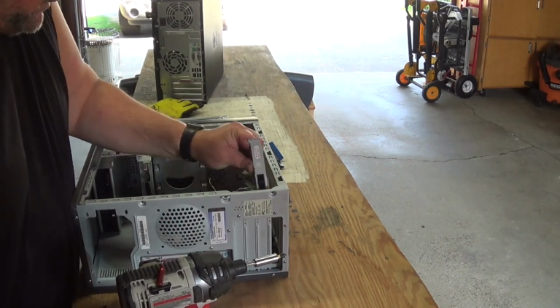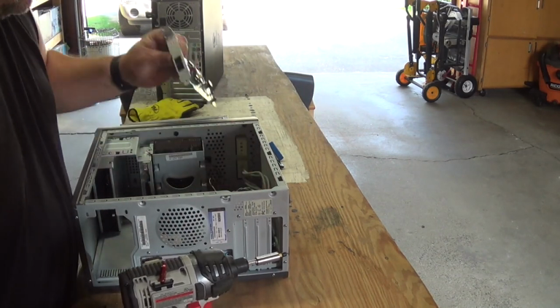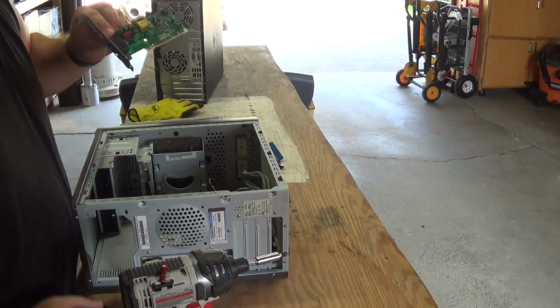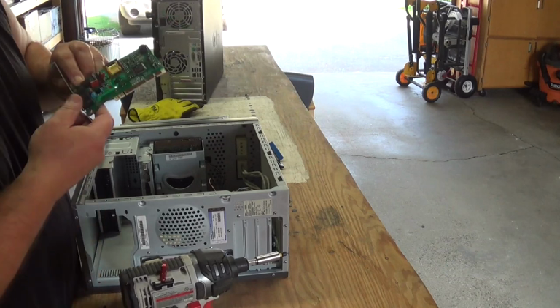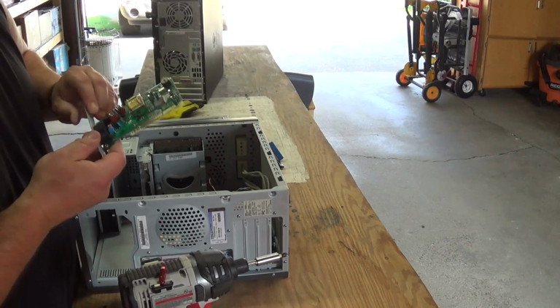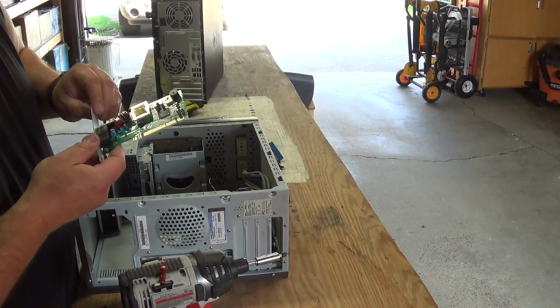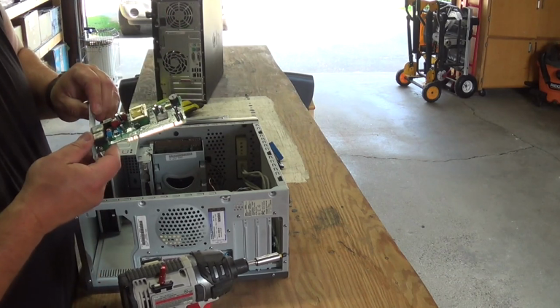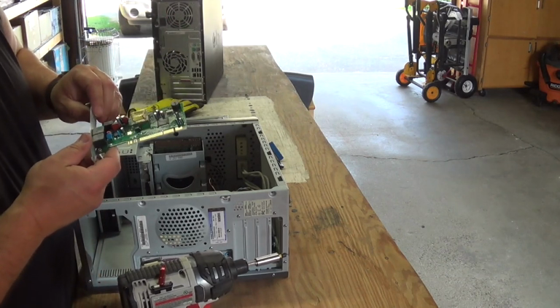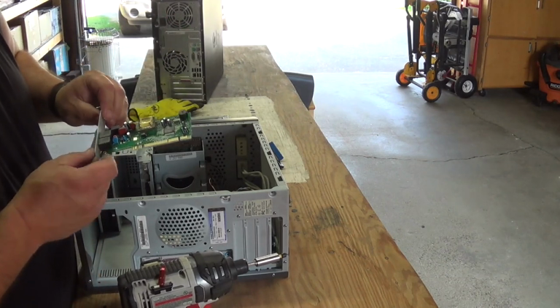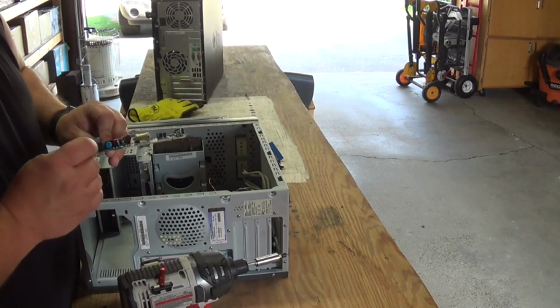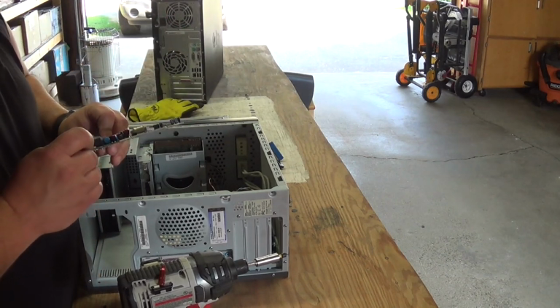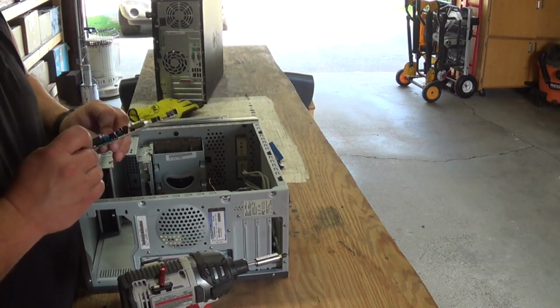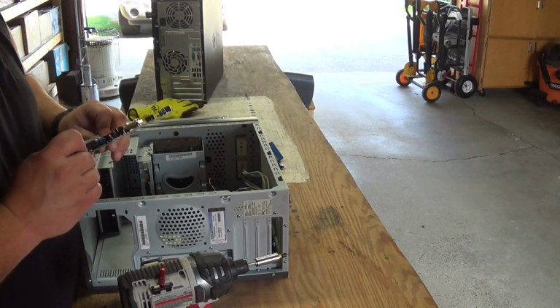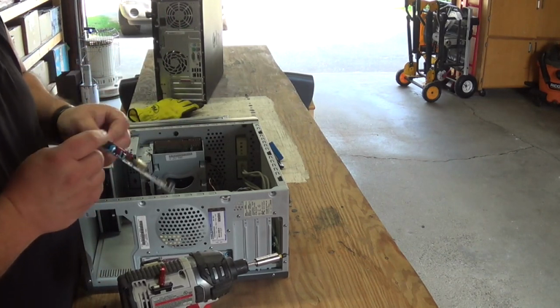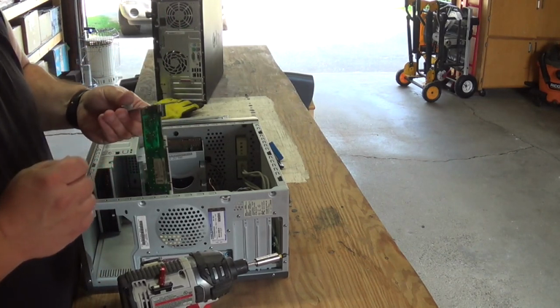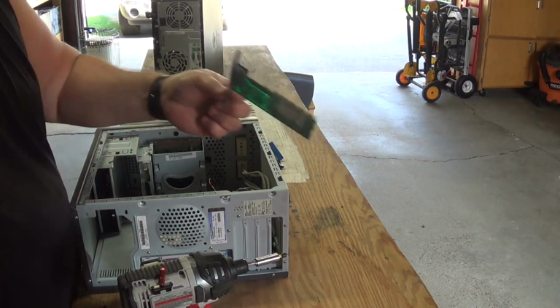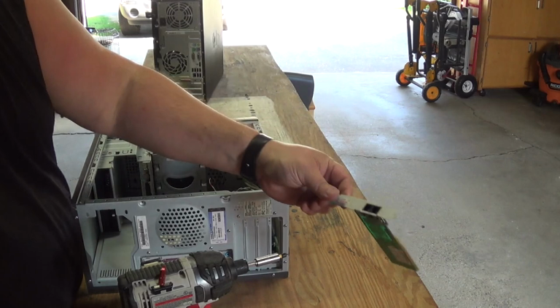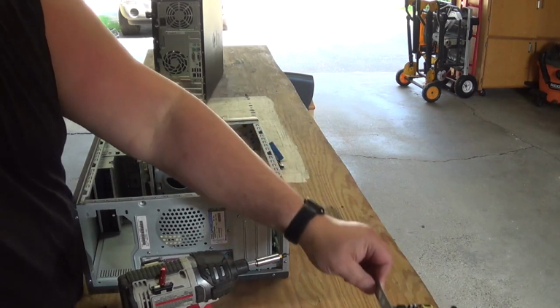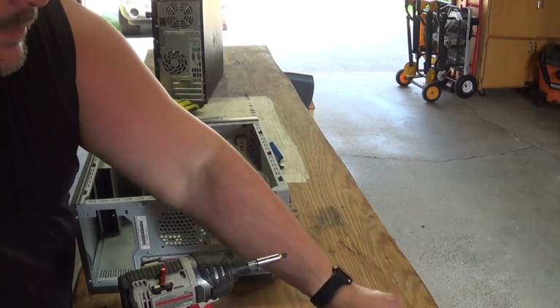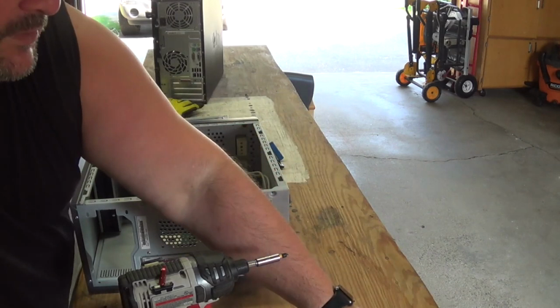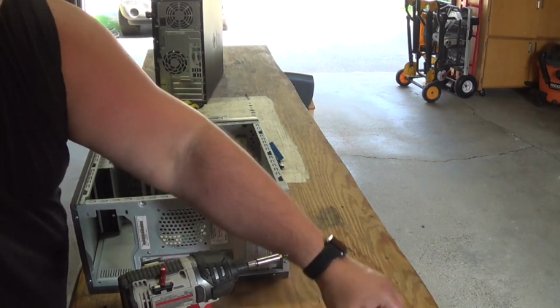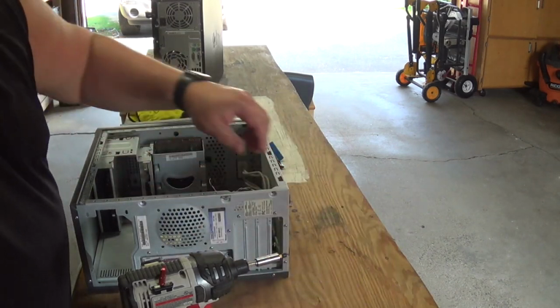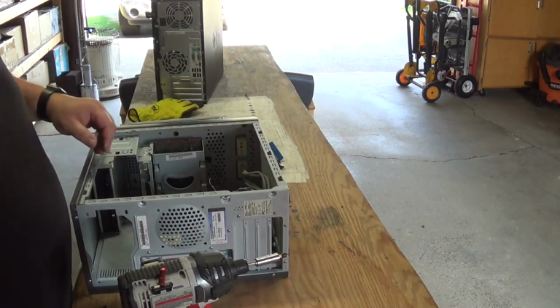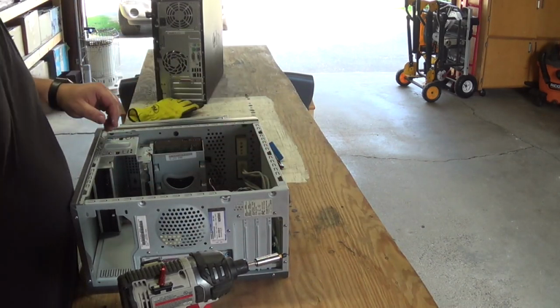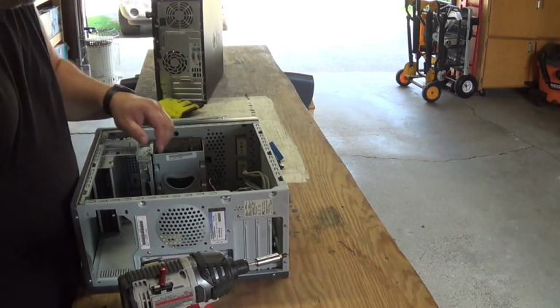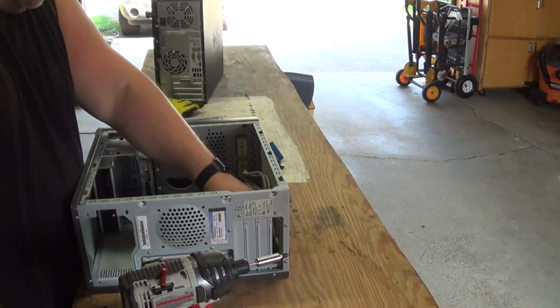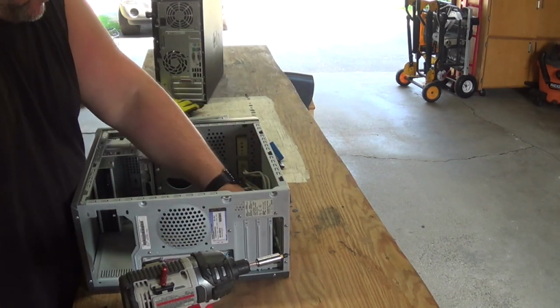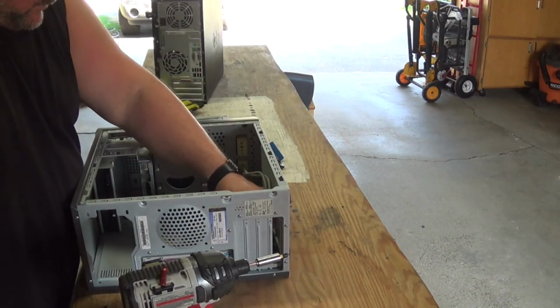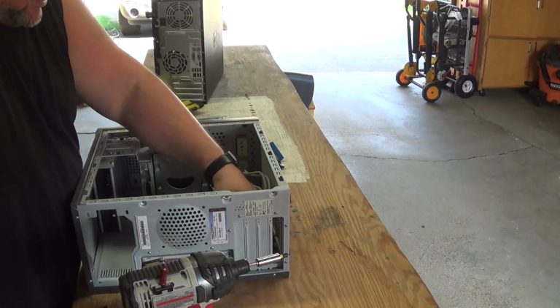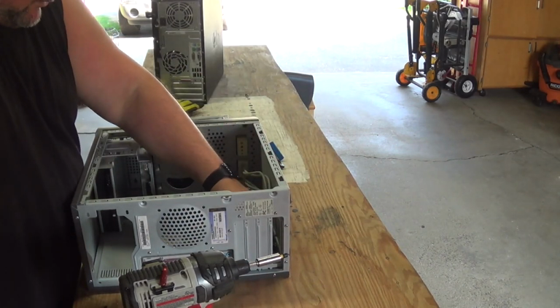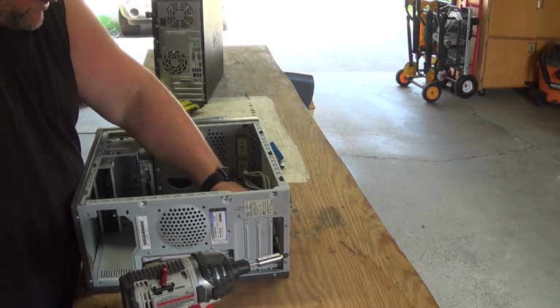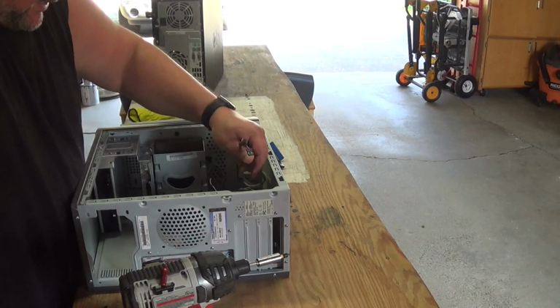We've got a slot card, which is a modem slot card. Looks to be in perfect condition, so I will set that aside carefully and see what we can get for that.